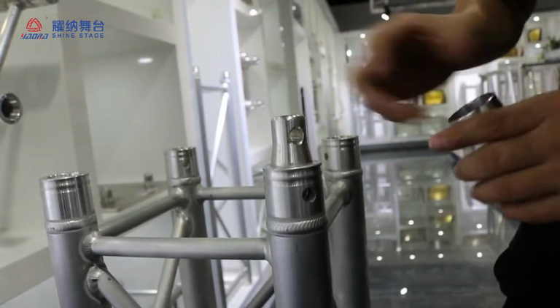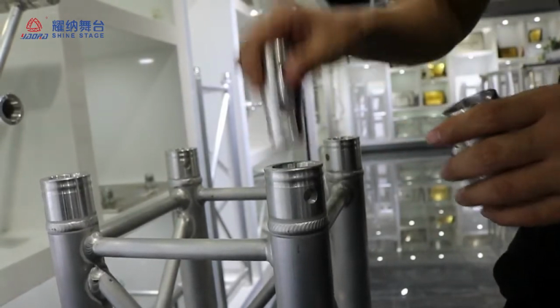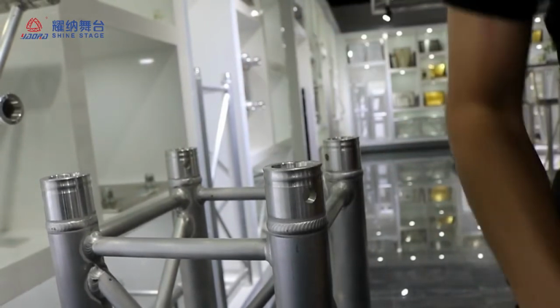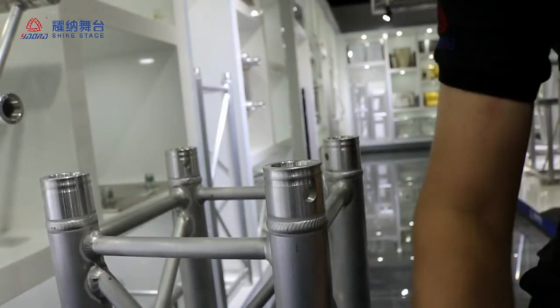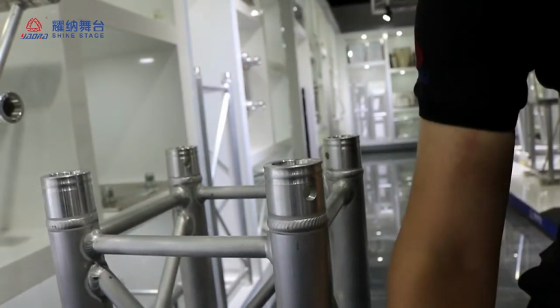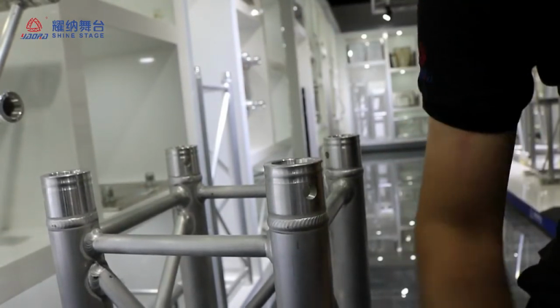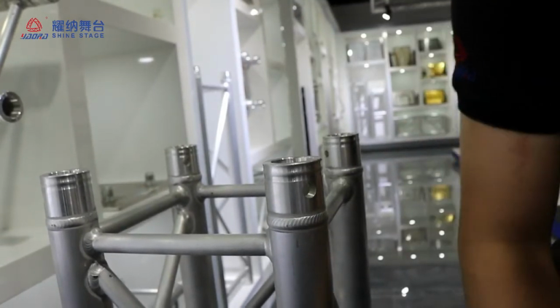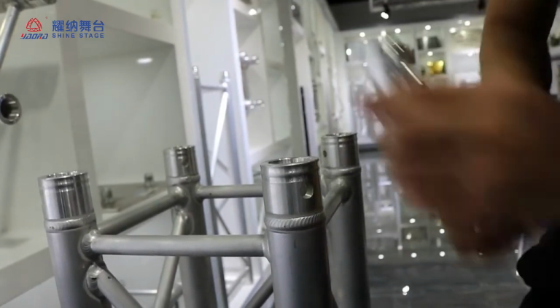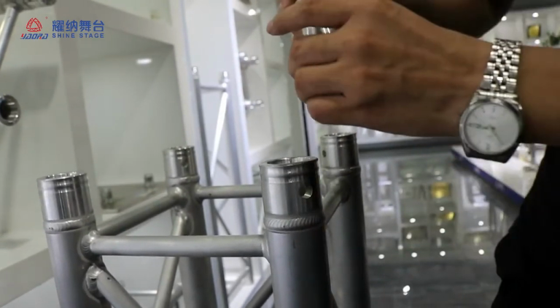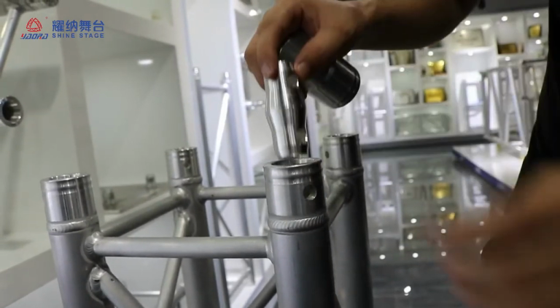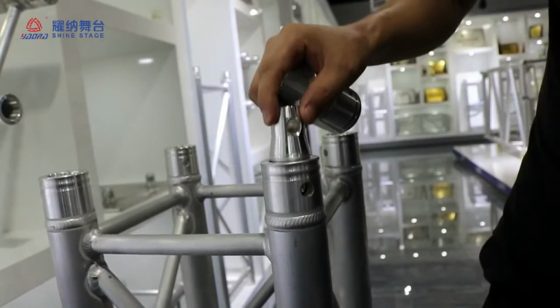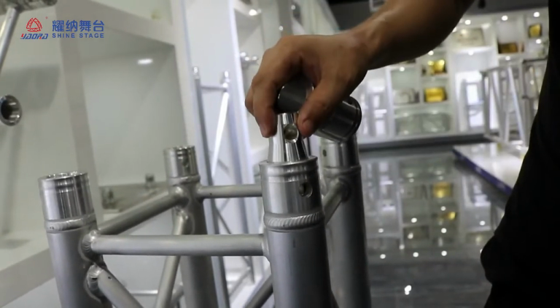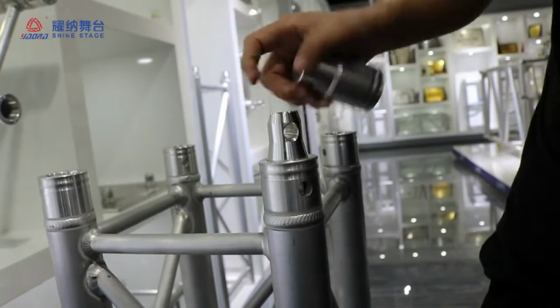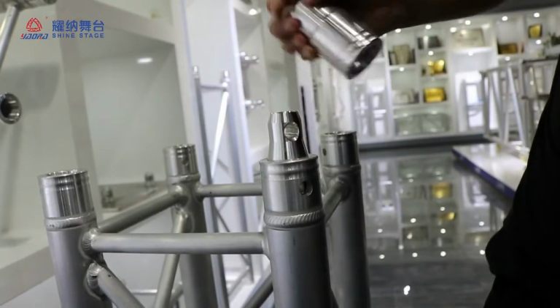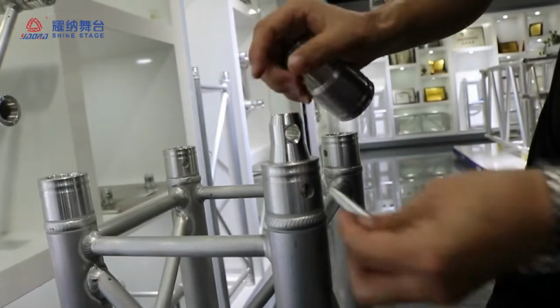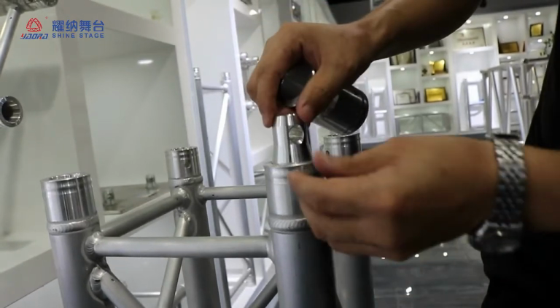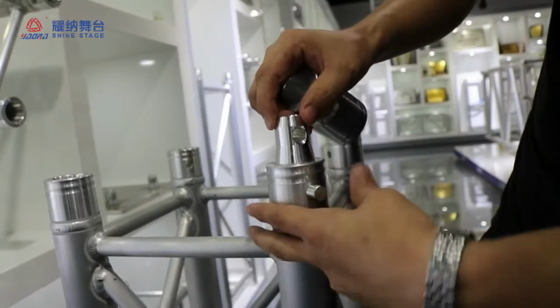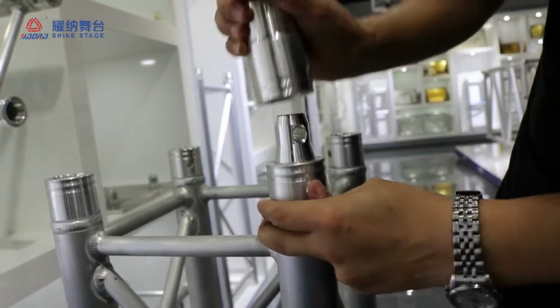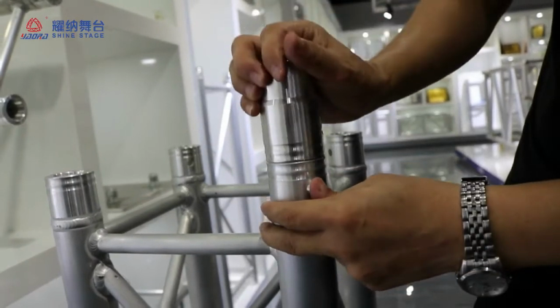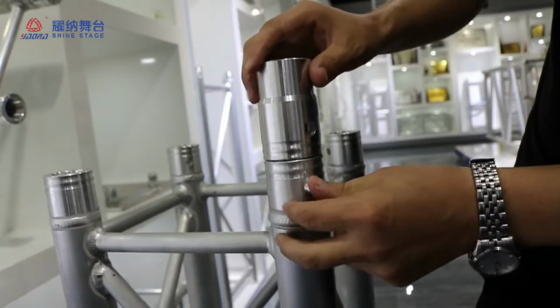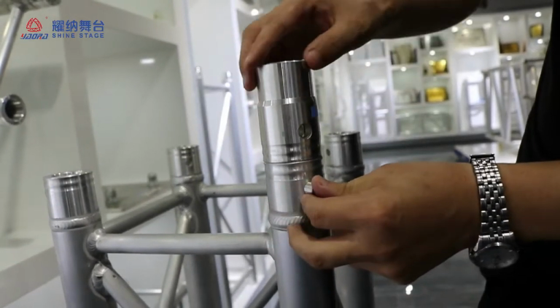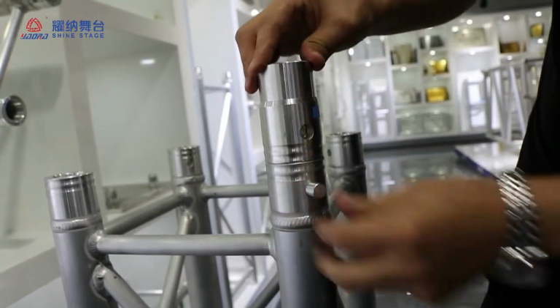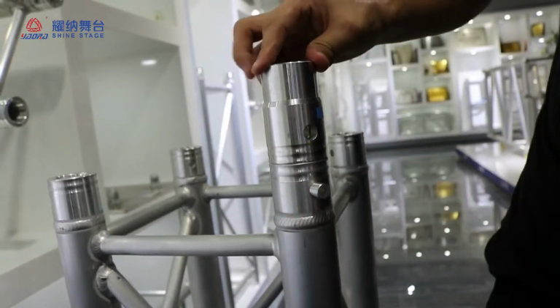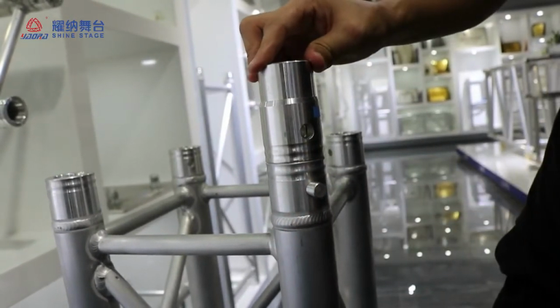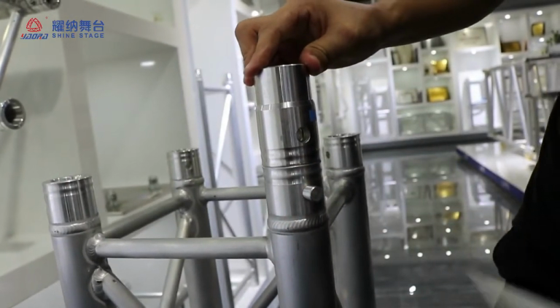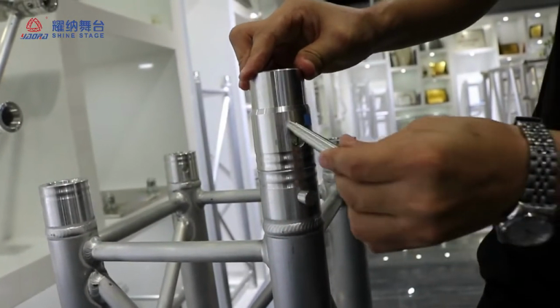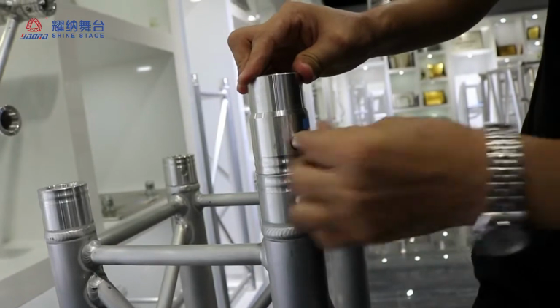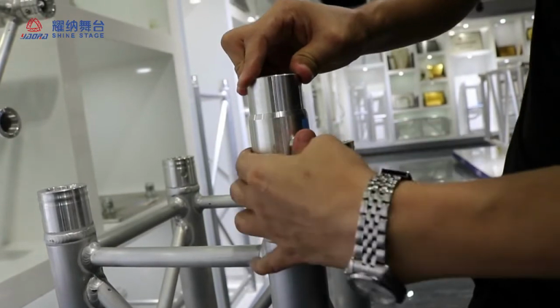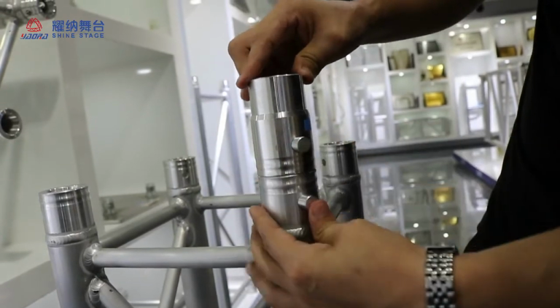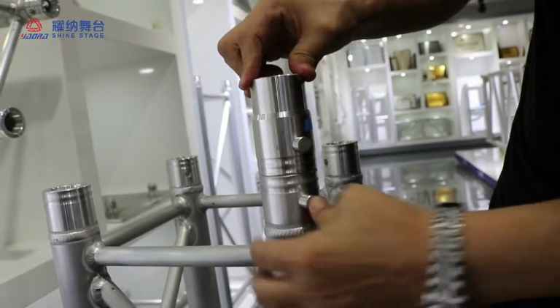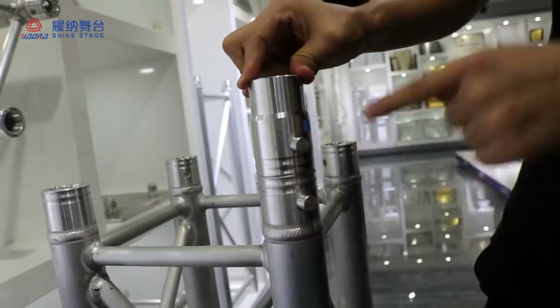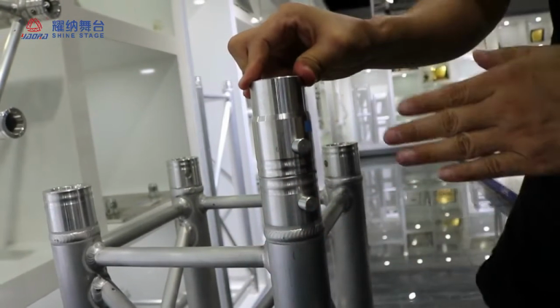And this one is really safe and really strong.